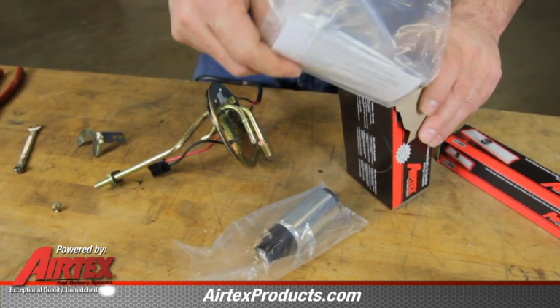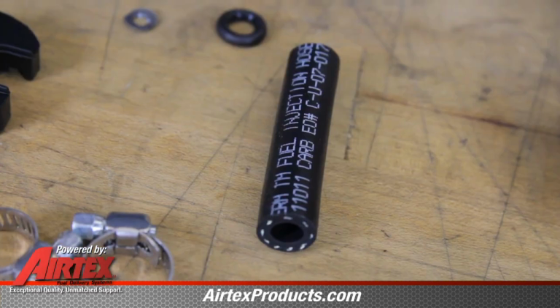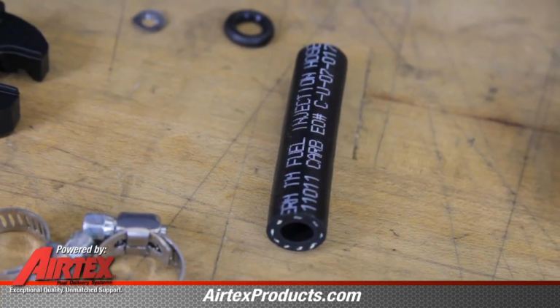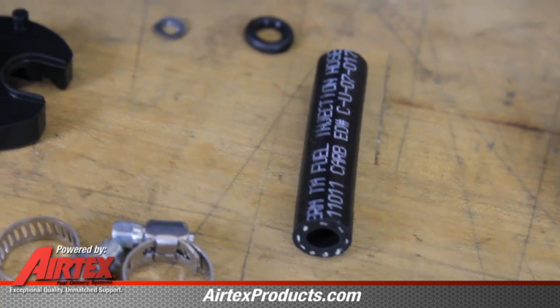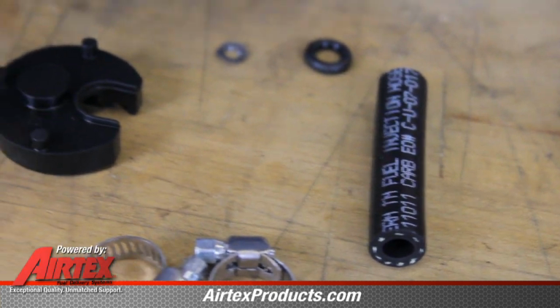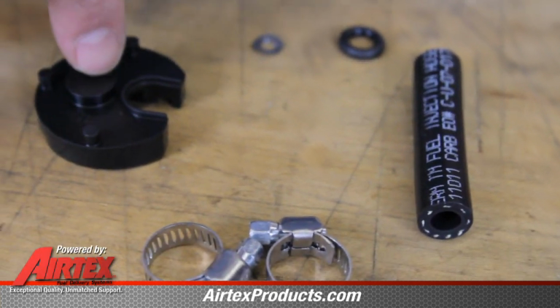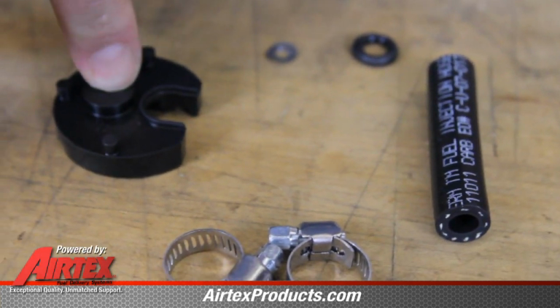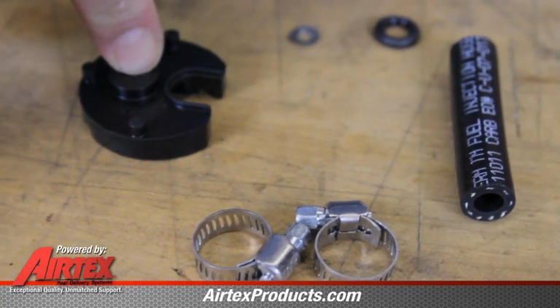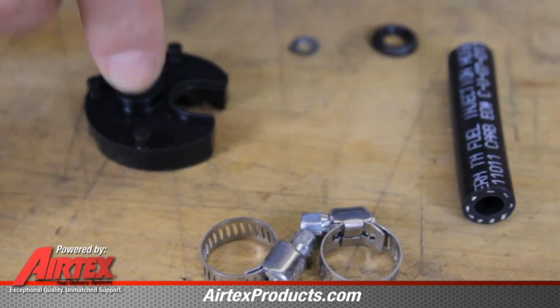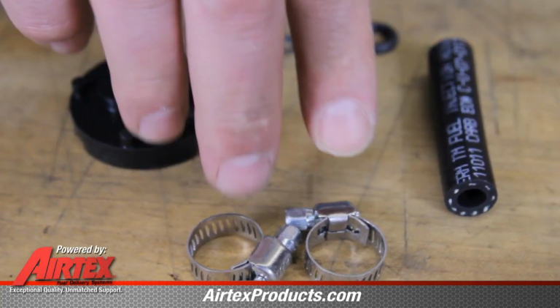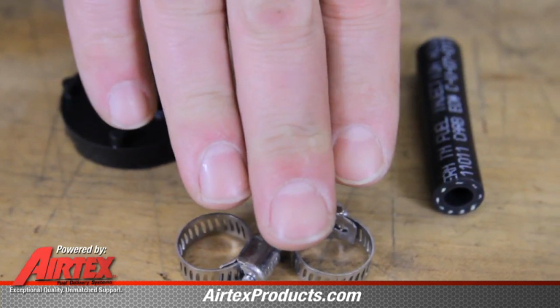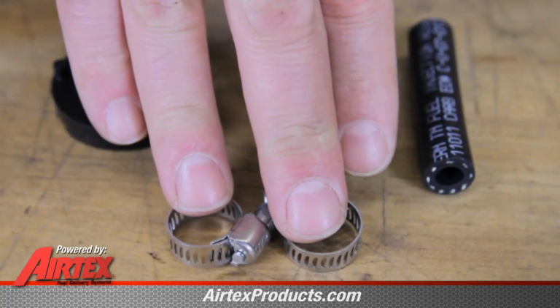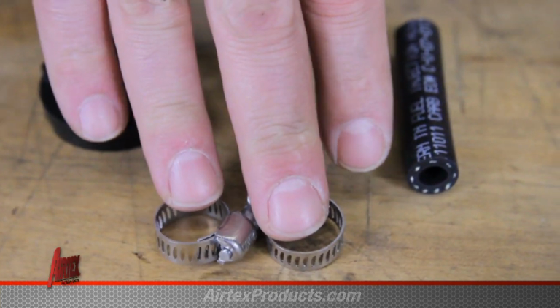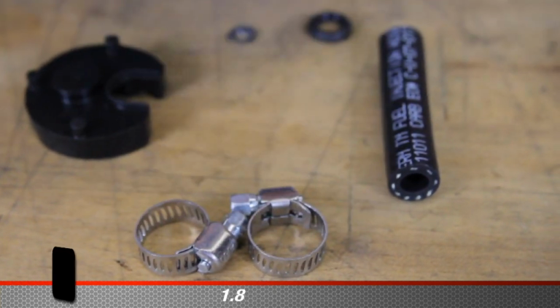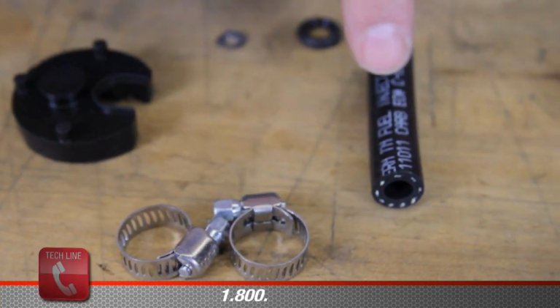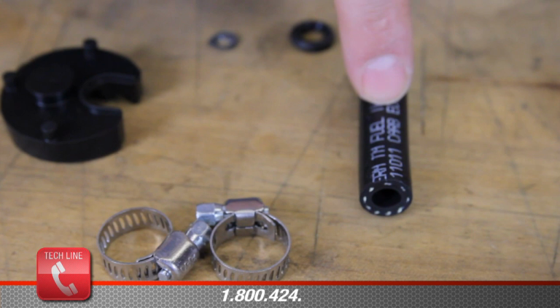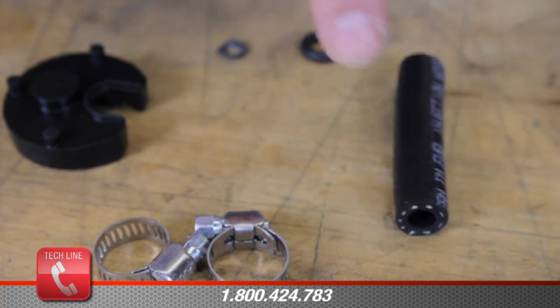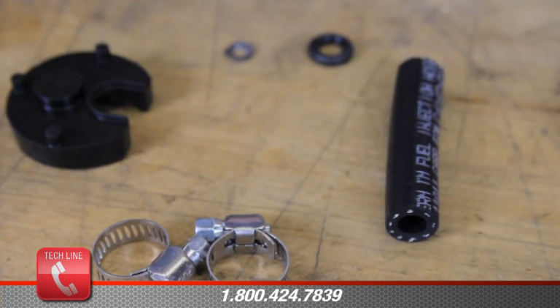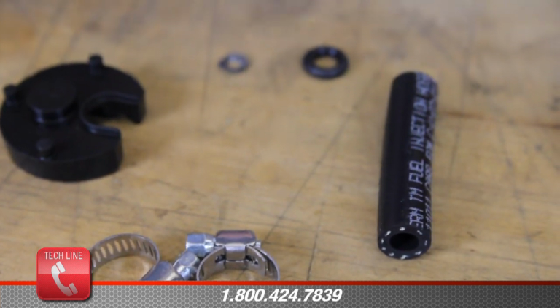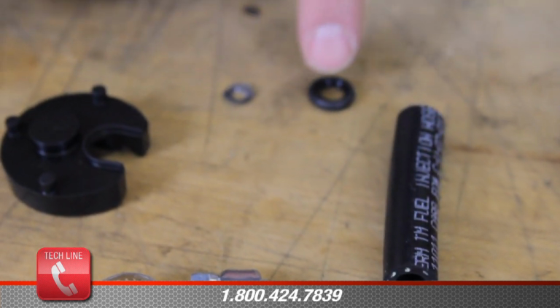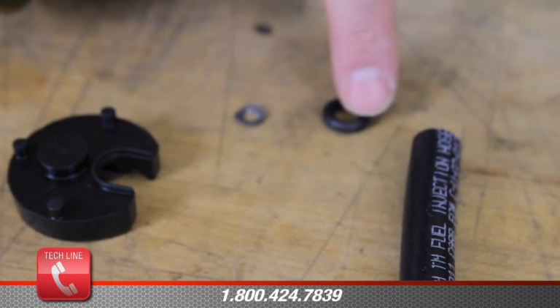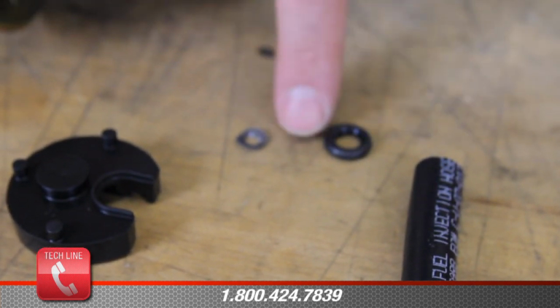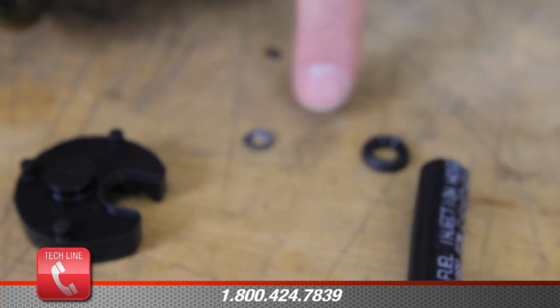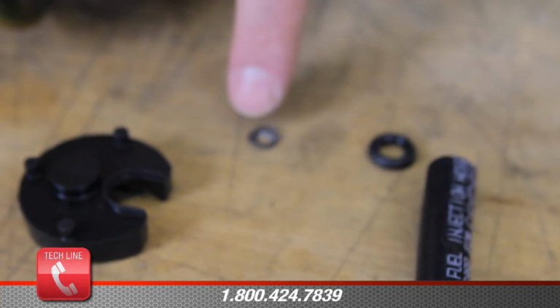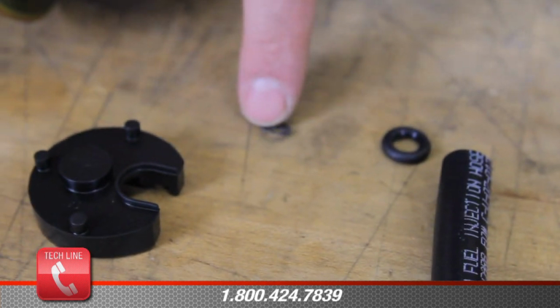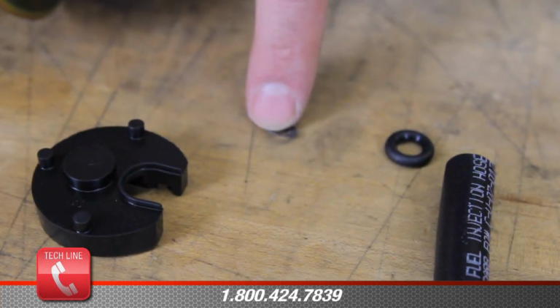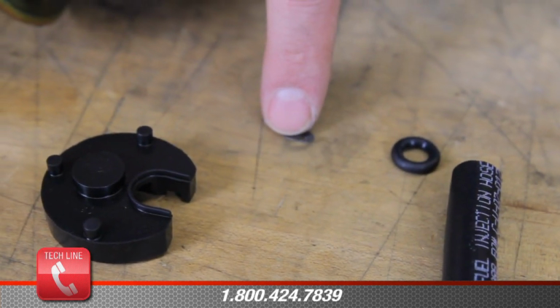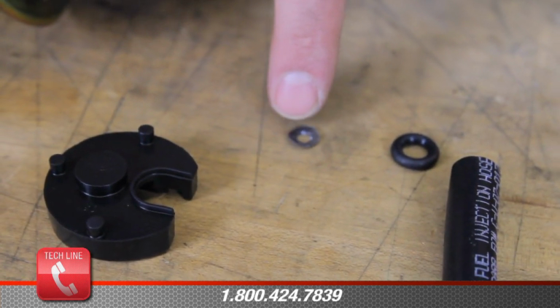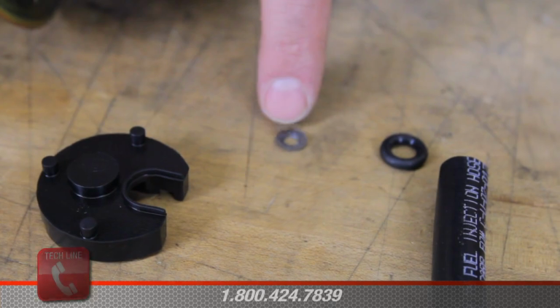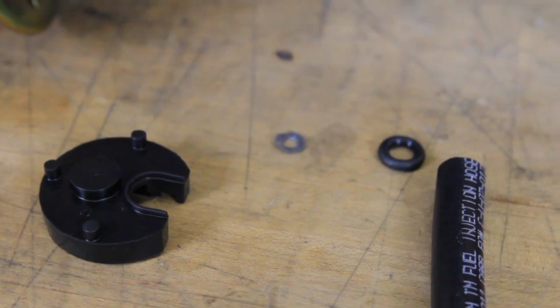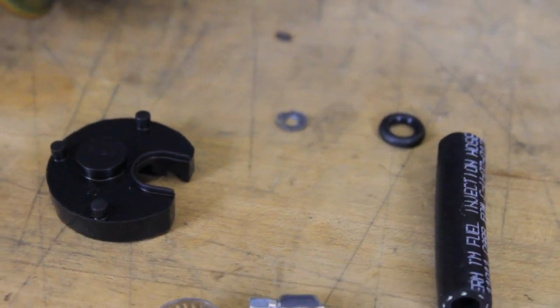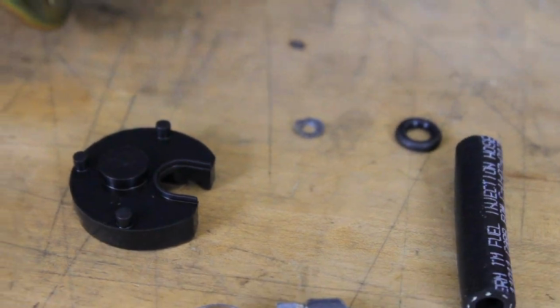In the installation packet with the pump we have an isolator bushing, two hose clamps, a length of fuel hose, an o-ring, and a fuel strainer retainer clip.